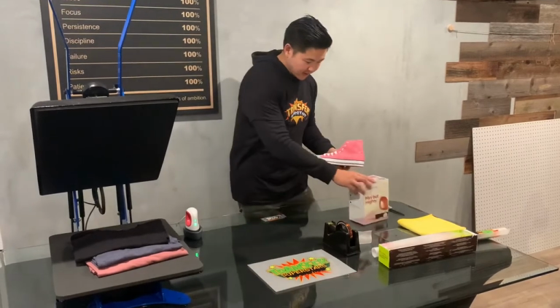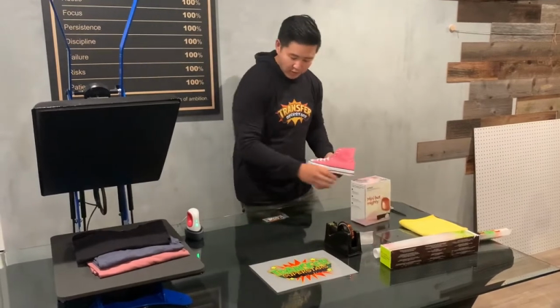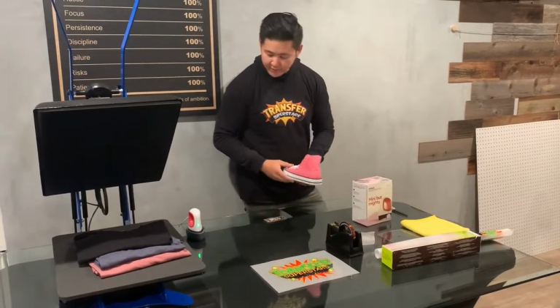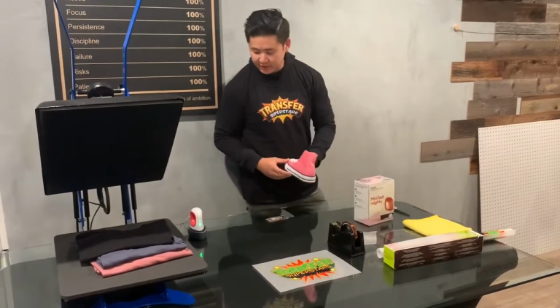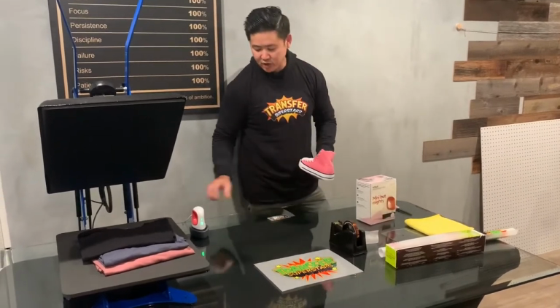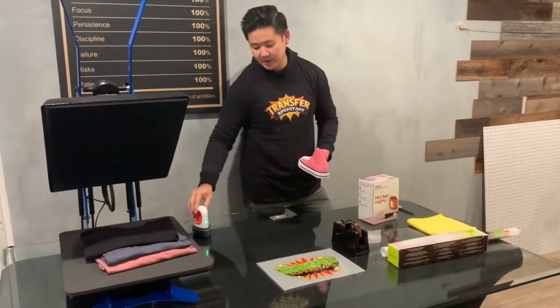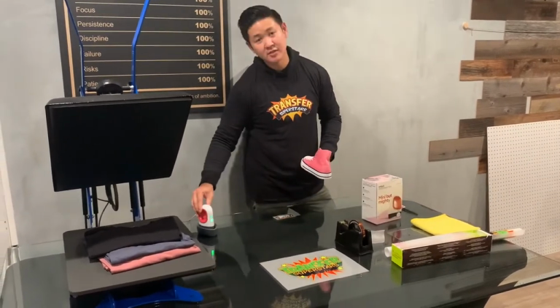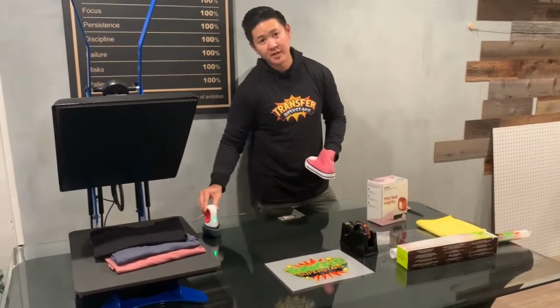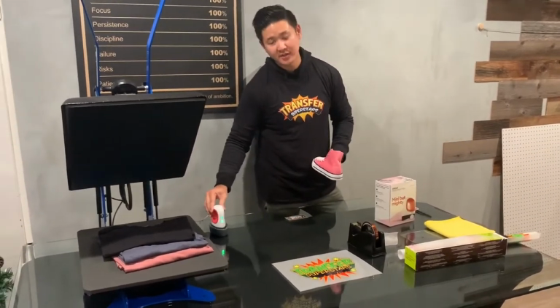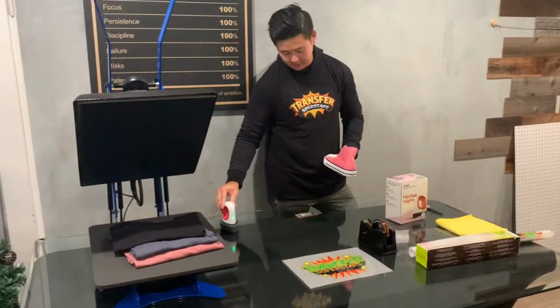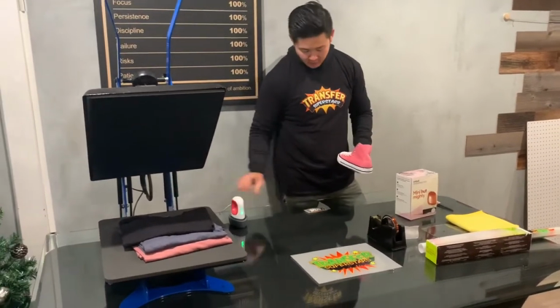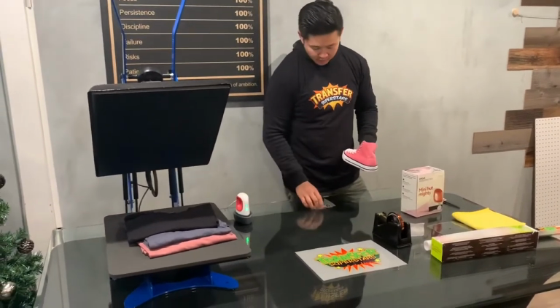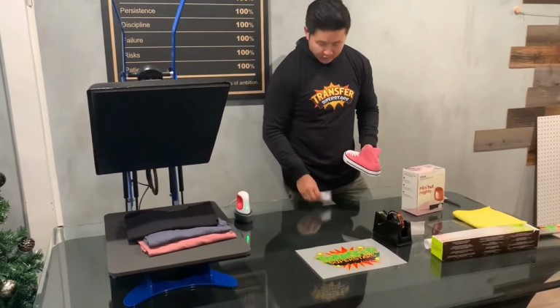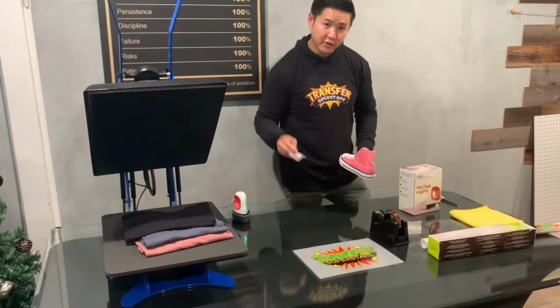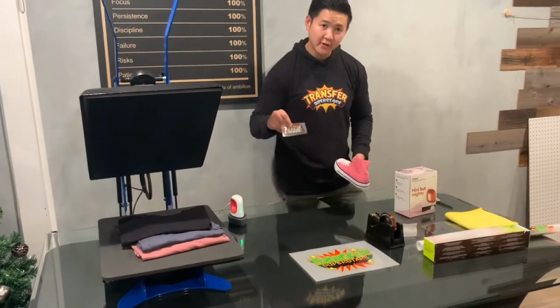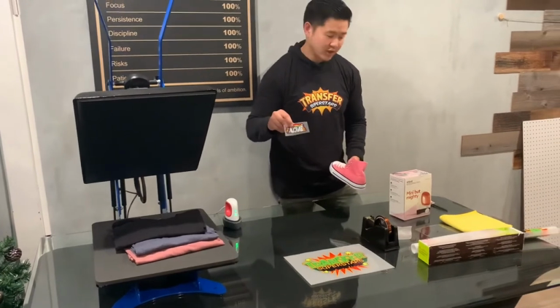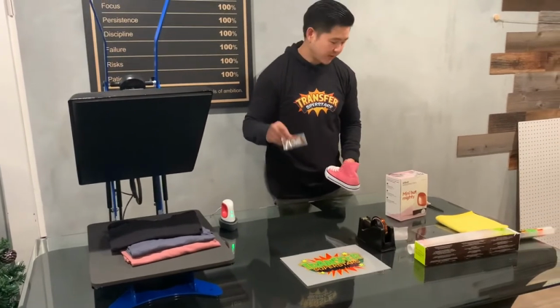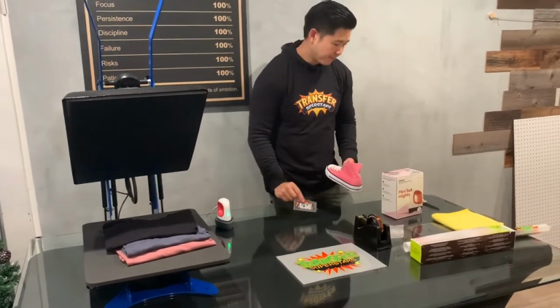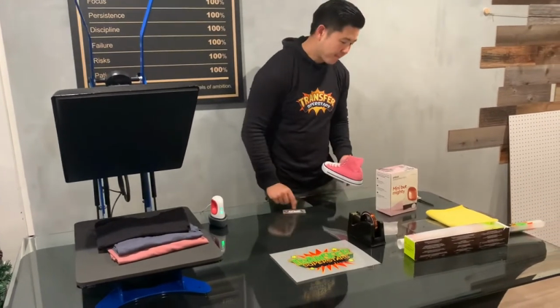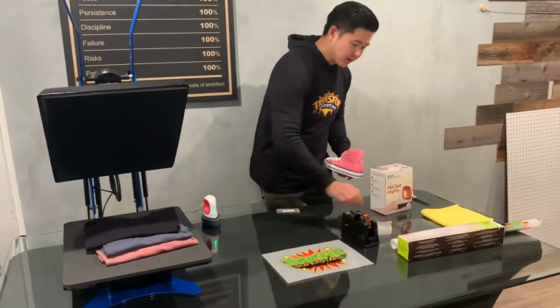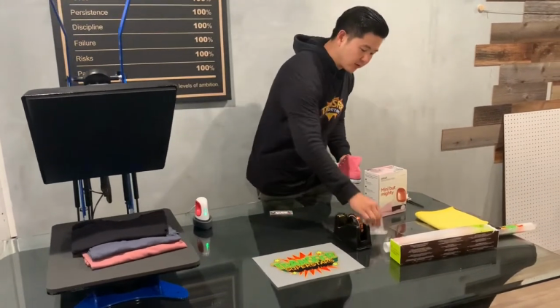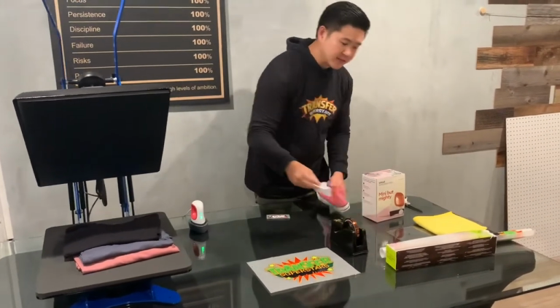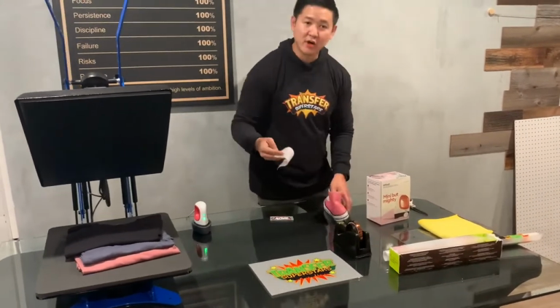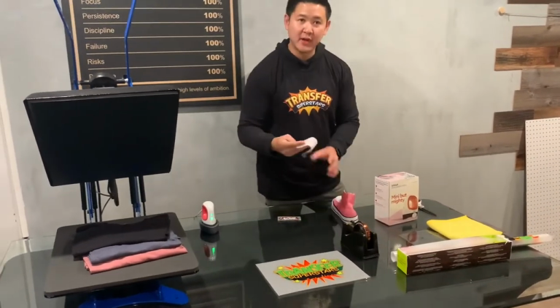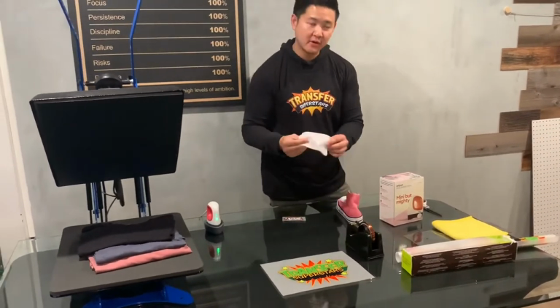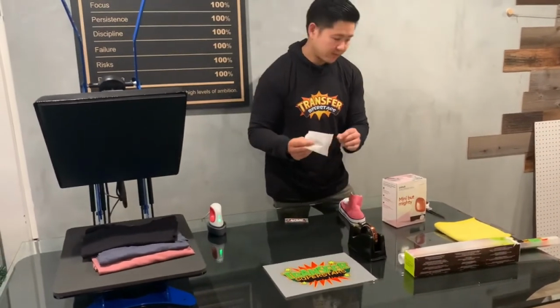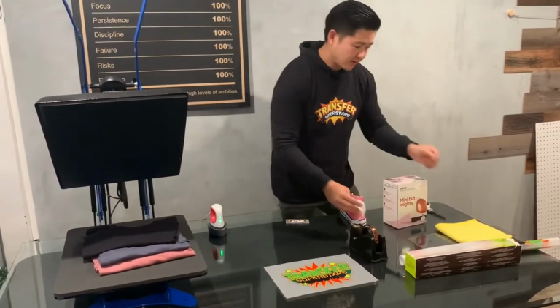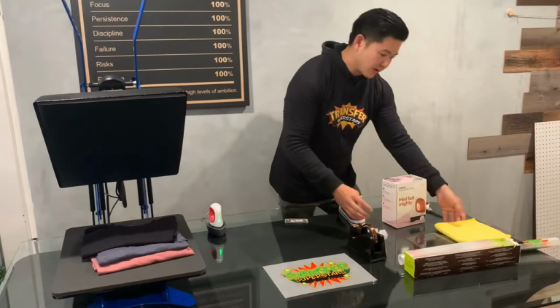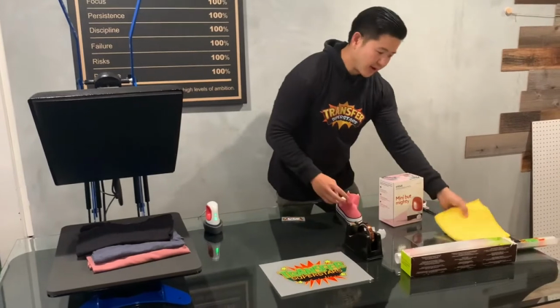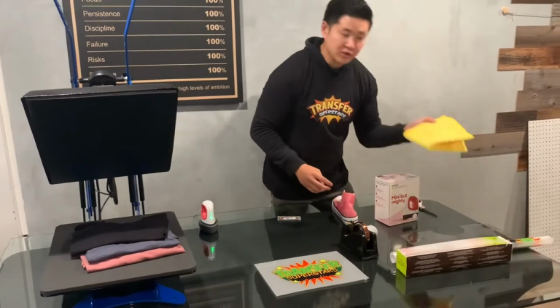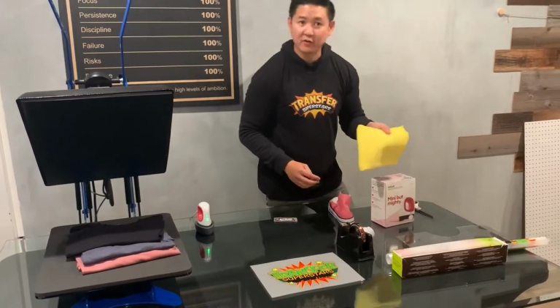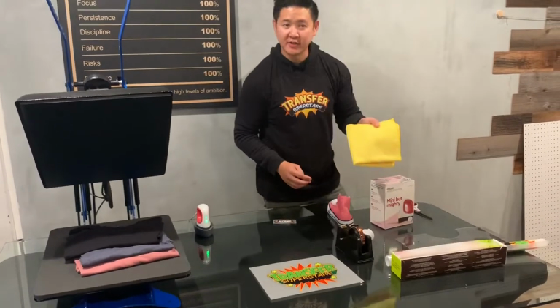What we will be needing to get the job done is, of course, the mini press. You'll need your heat transfer, some parchment paper, and also a microfiber towel.